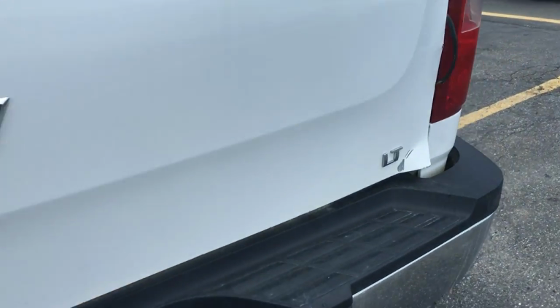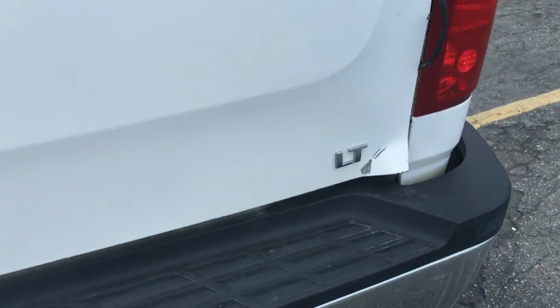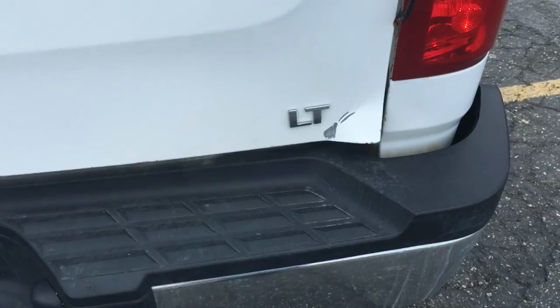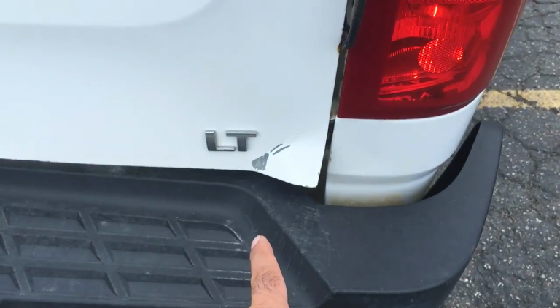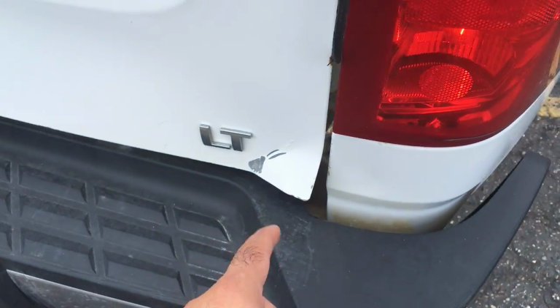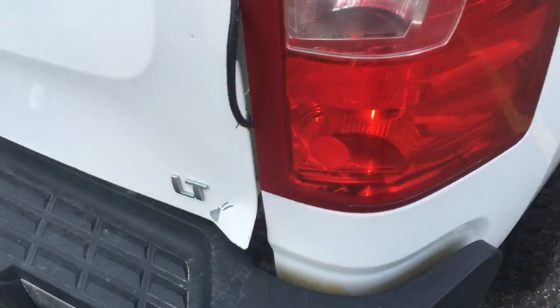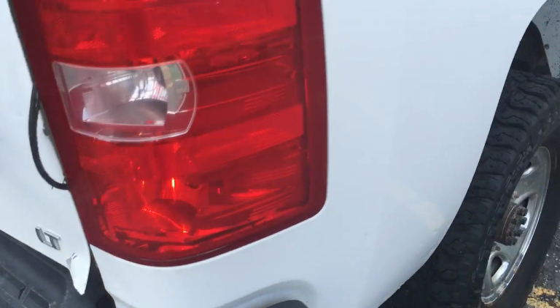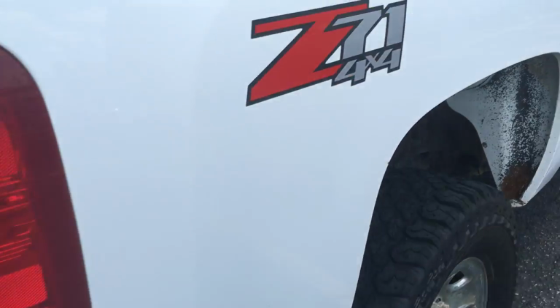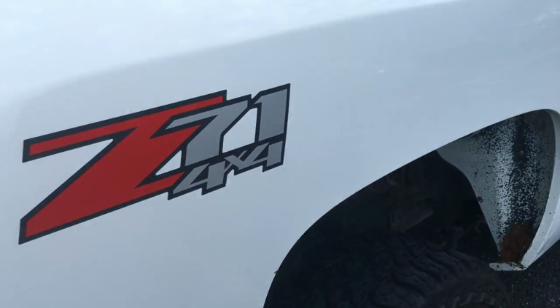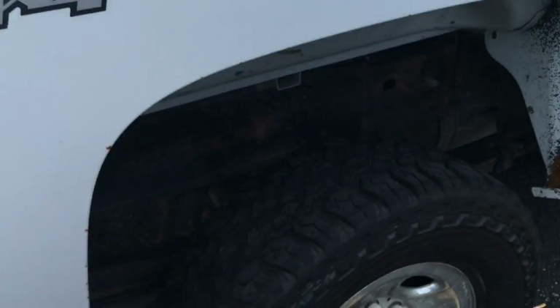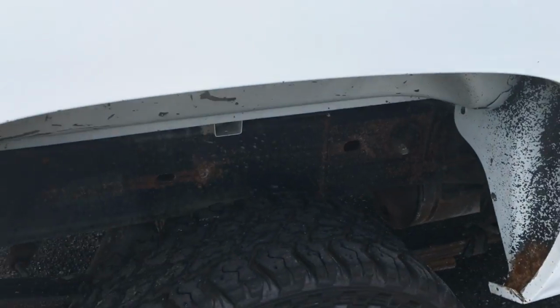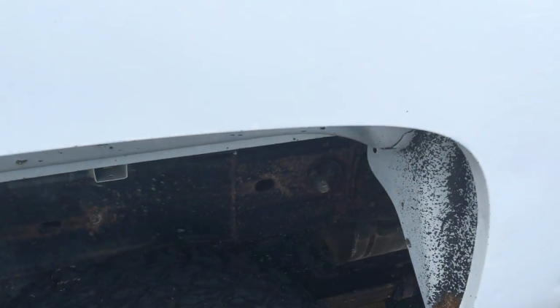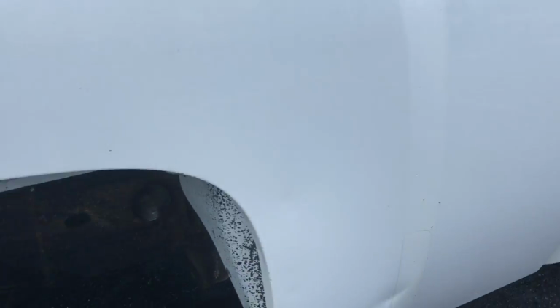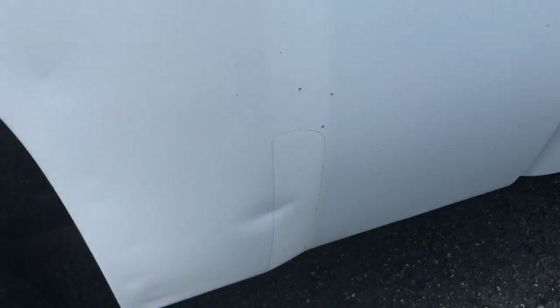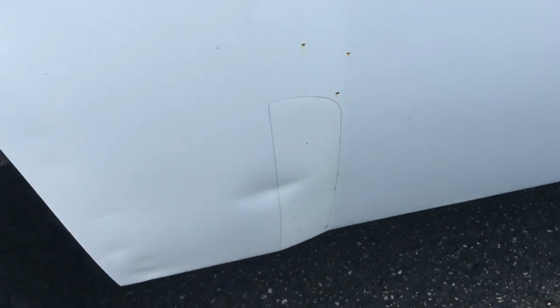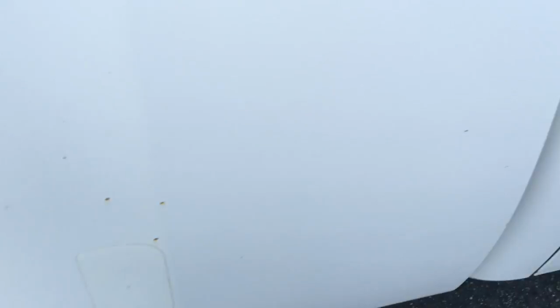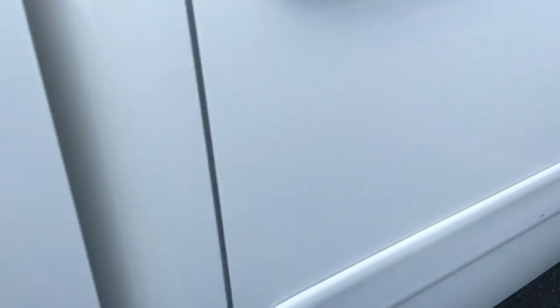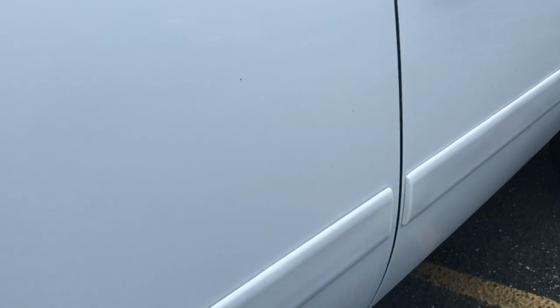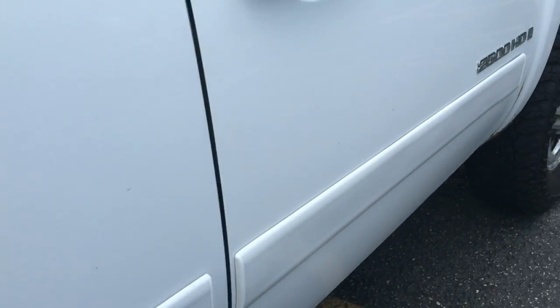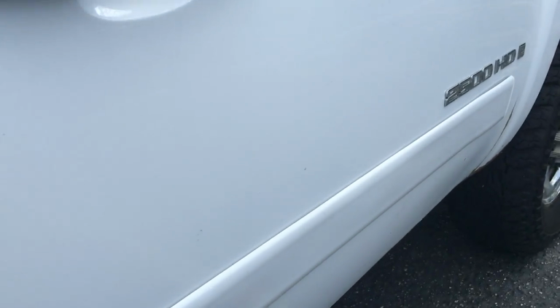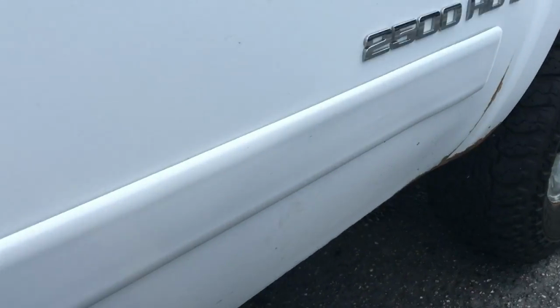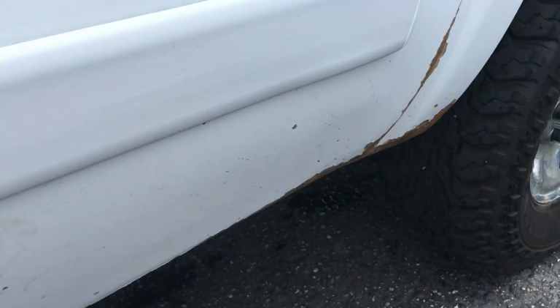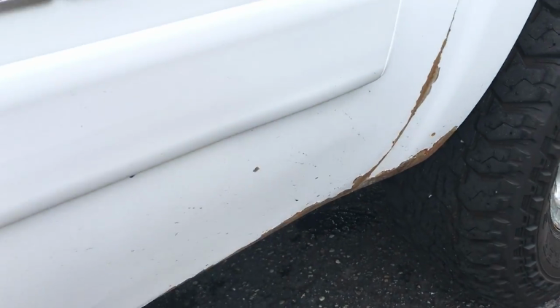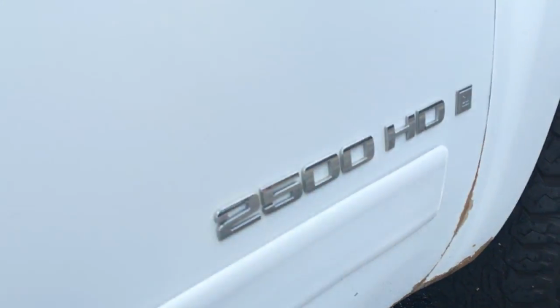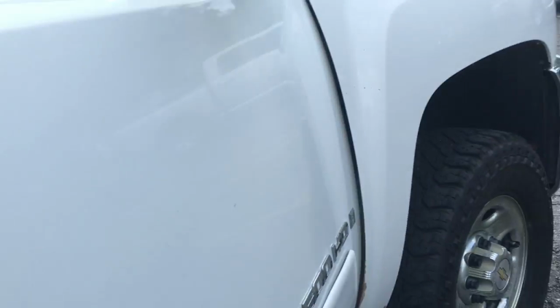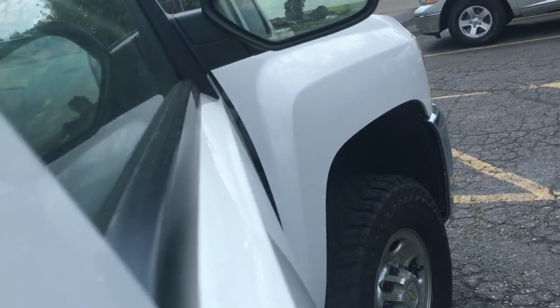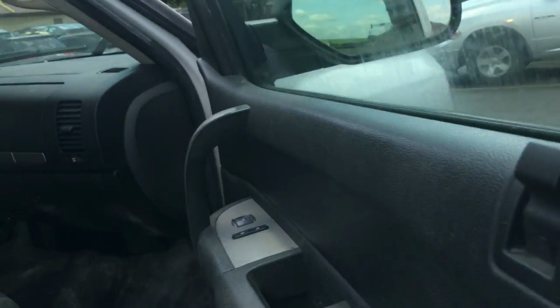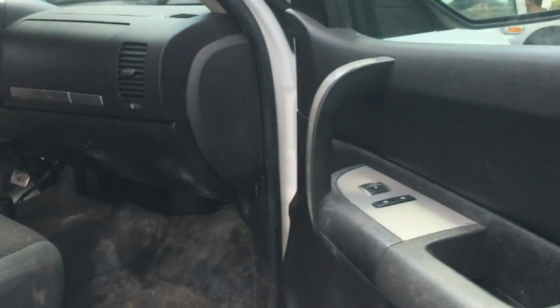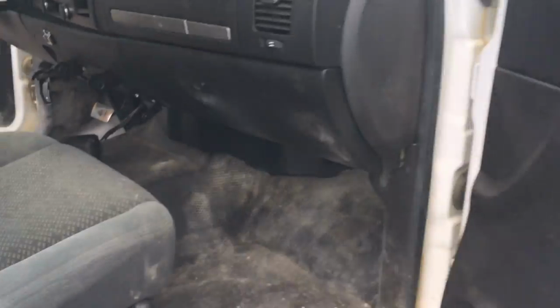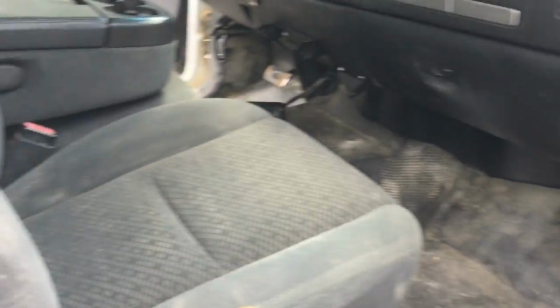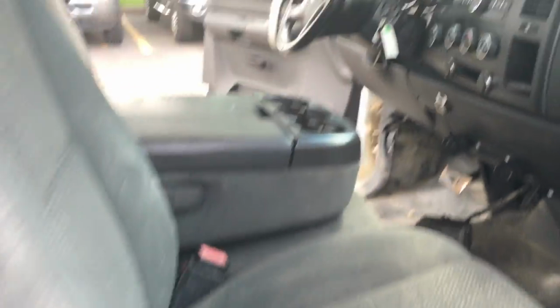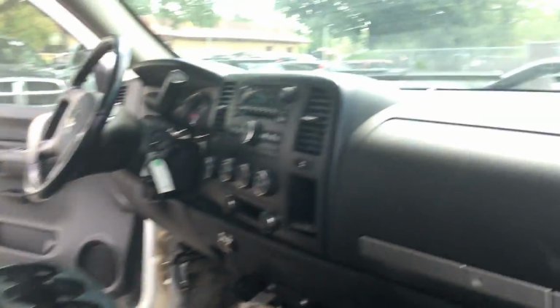This is an LT trim. The tailgate's bent a little bit there. Frame is pretty clean — small thing there. Same pack of rock chips on this side. The truck needs to be detailed.